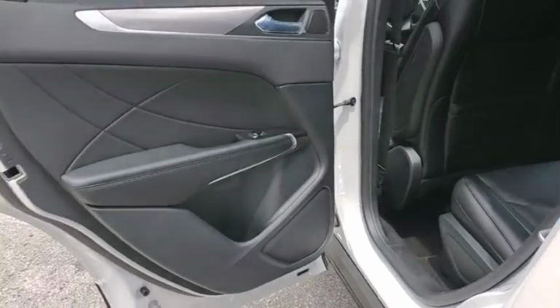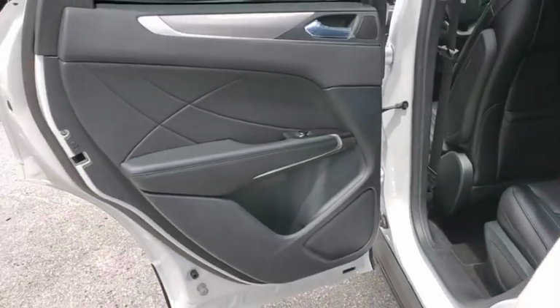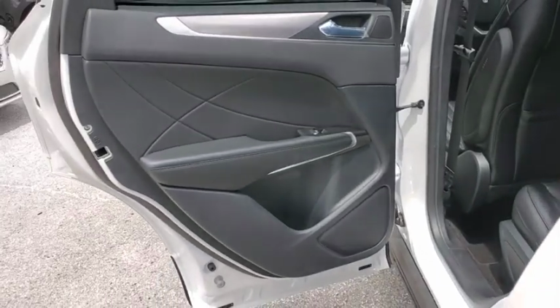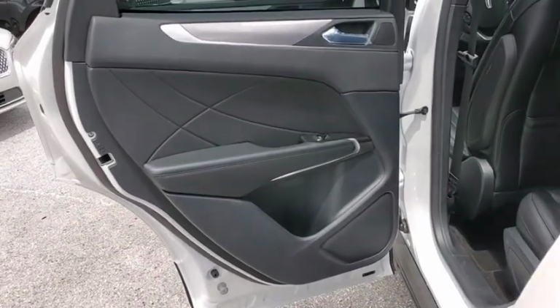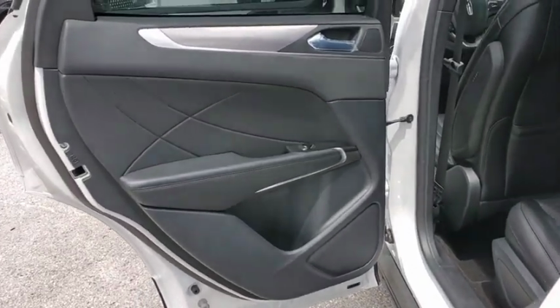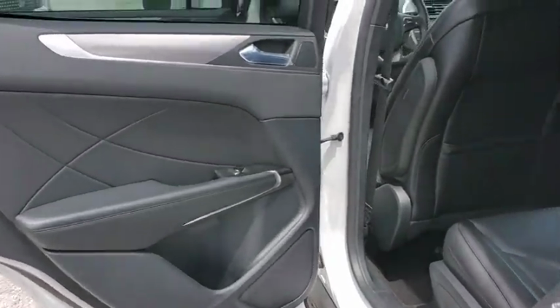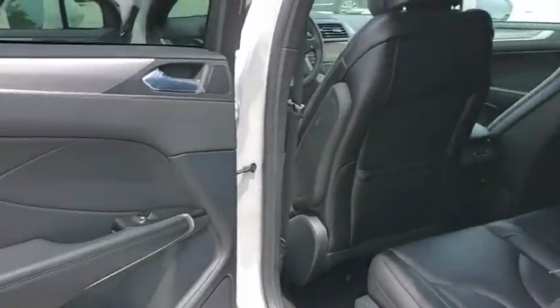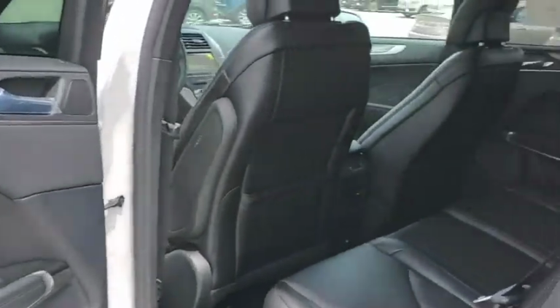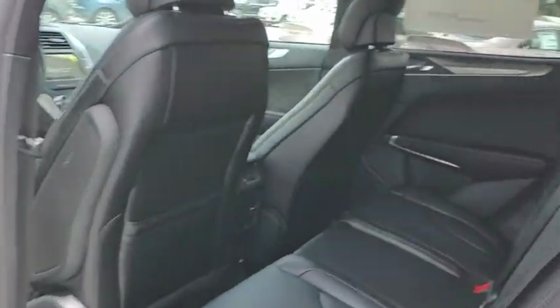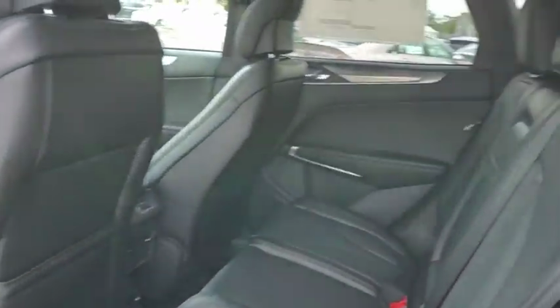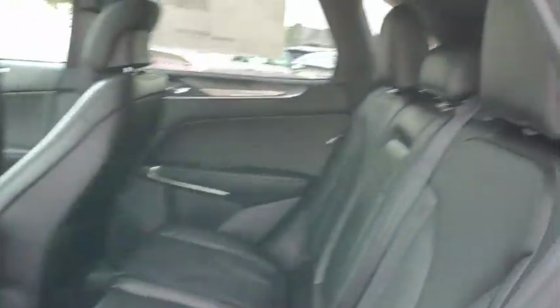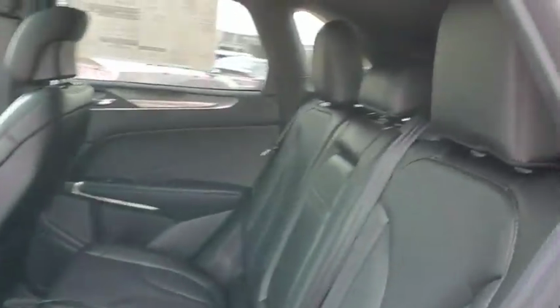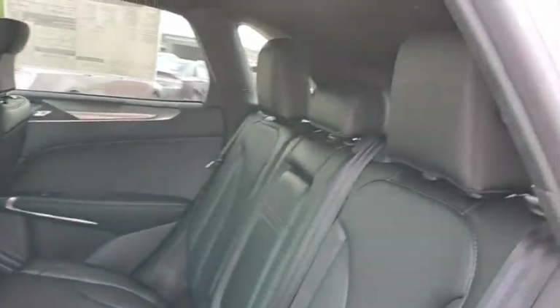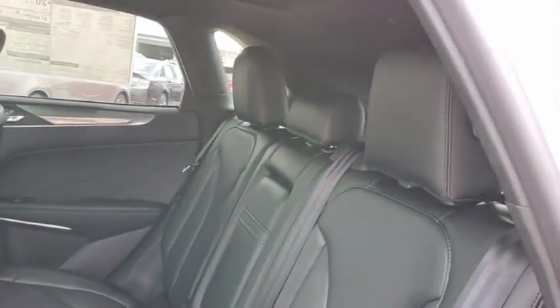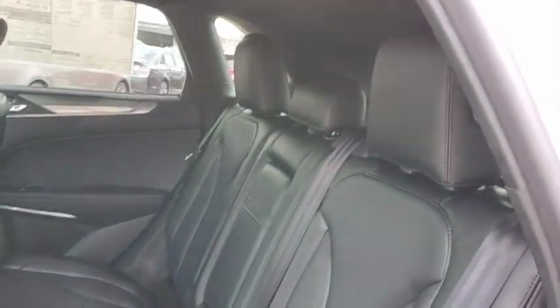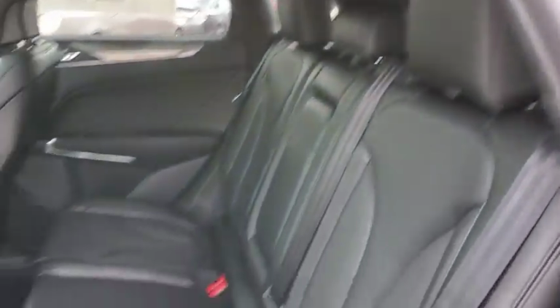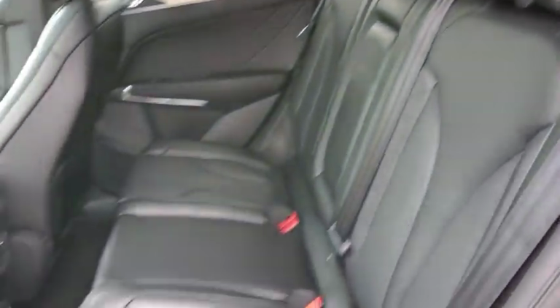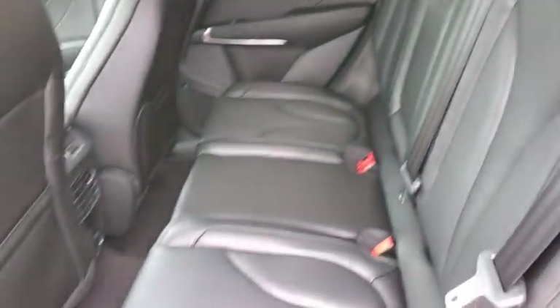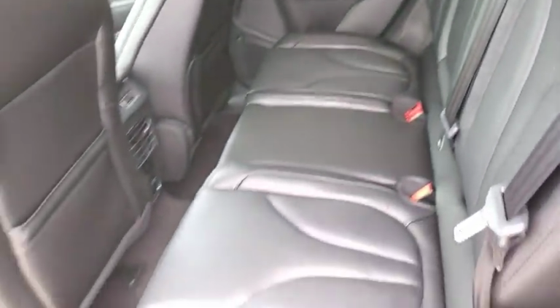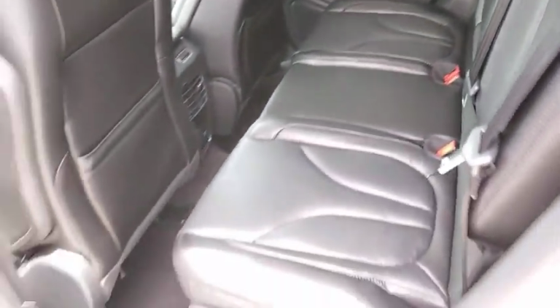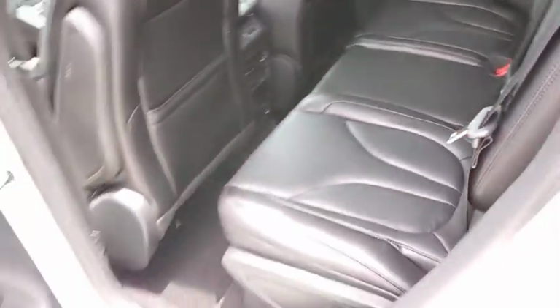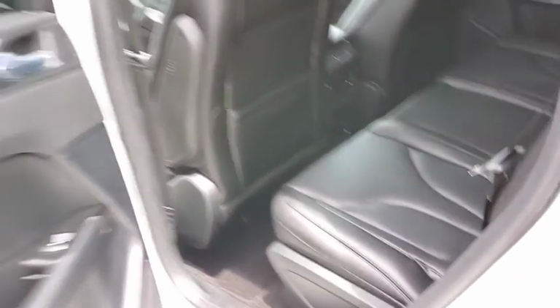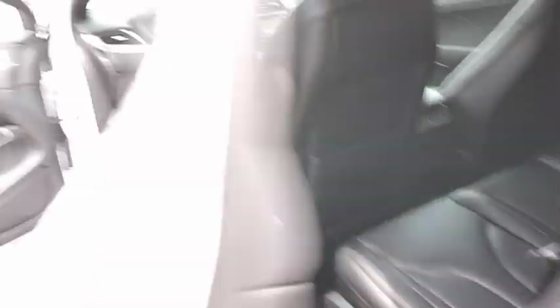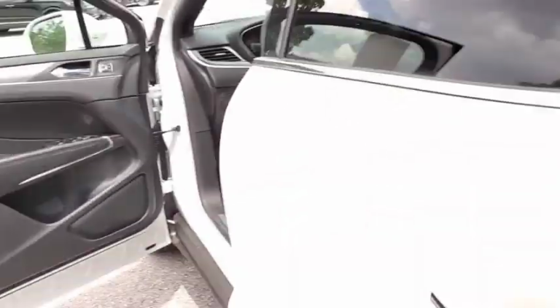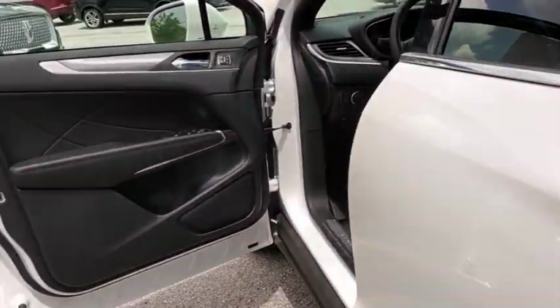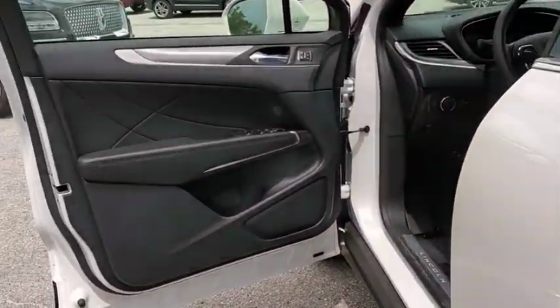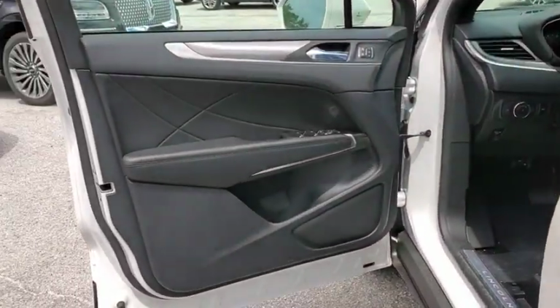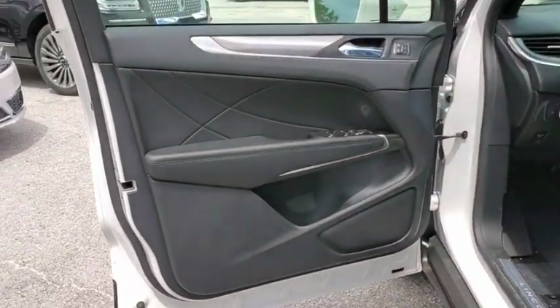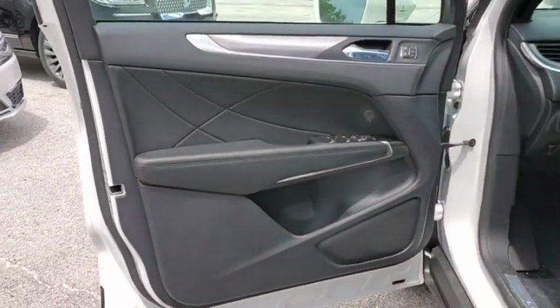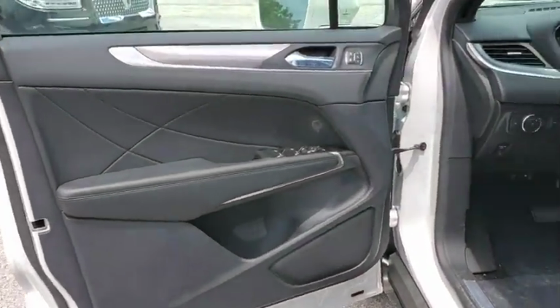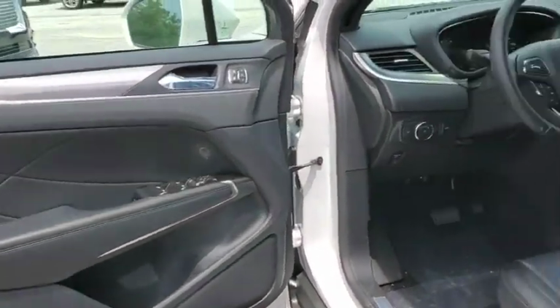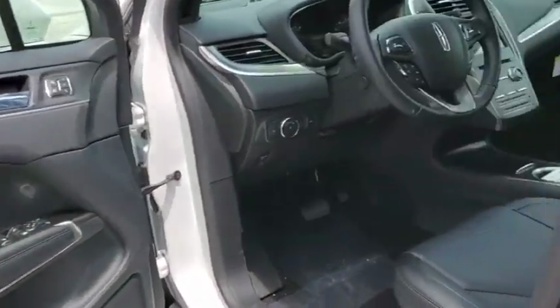Leather-wrapped steering wheel, adjustable steering wheel, power steering, aluminum wheels, four-wheel disc brakes, cruise control, floor mats.